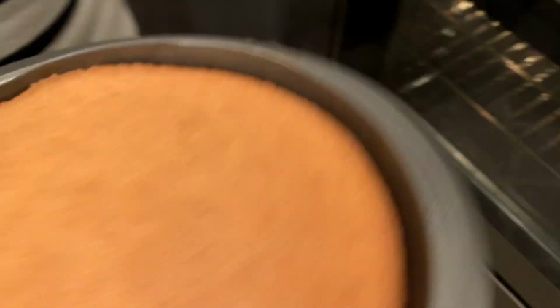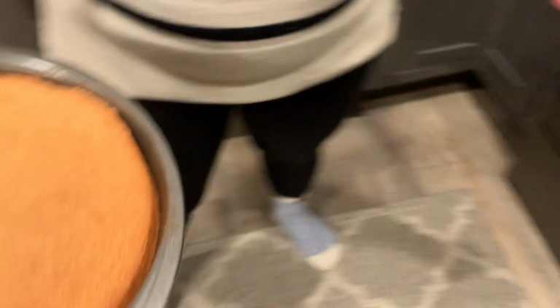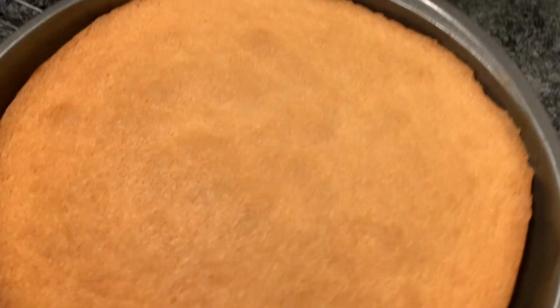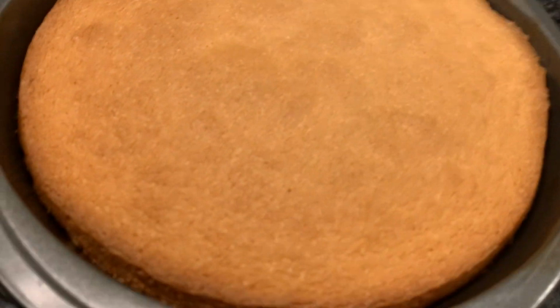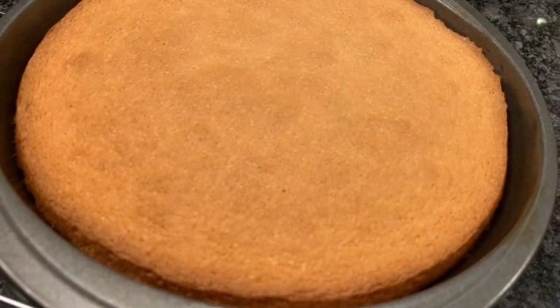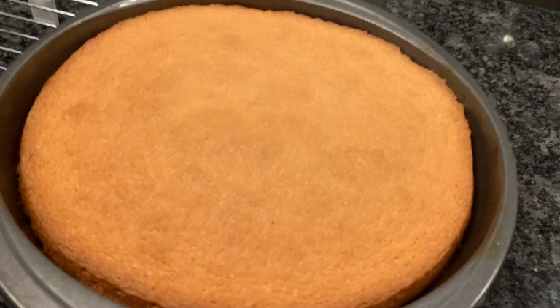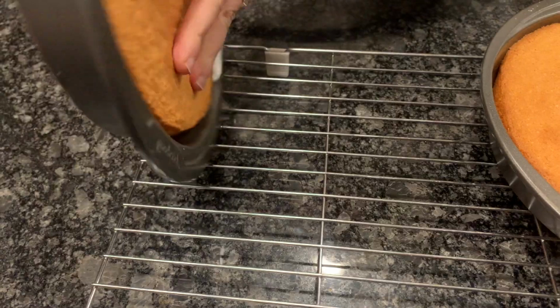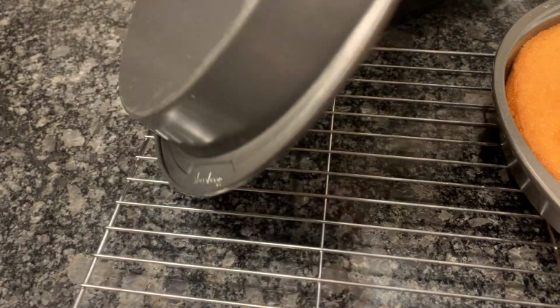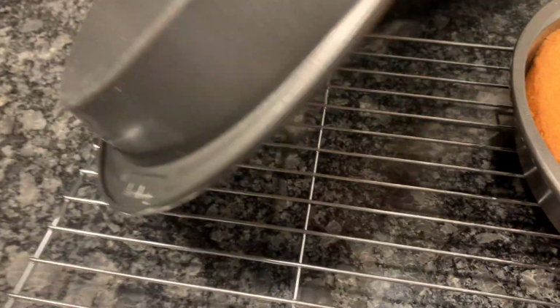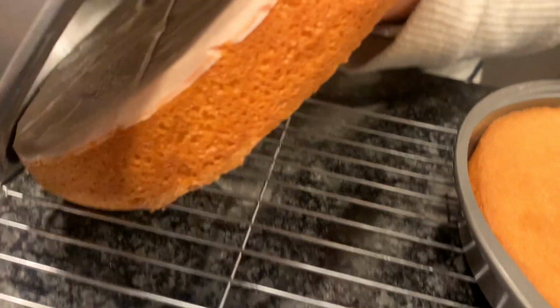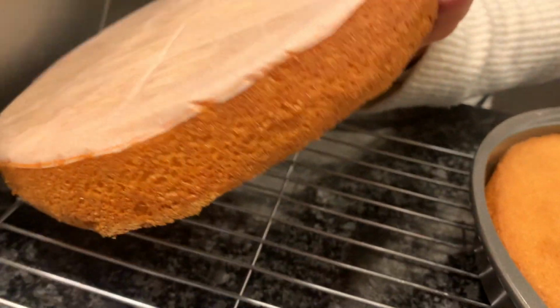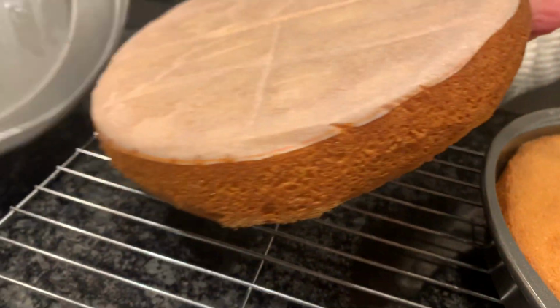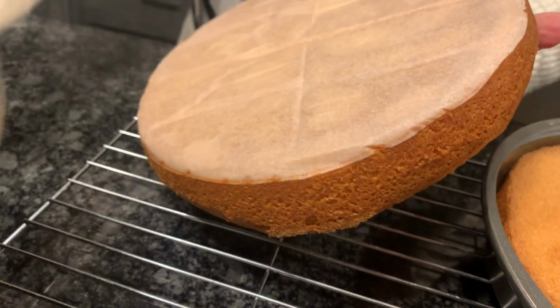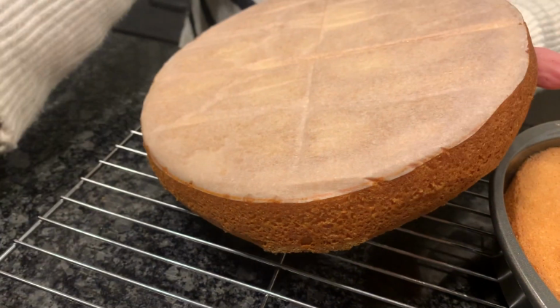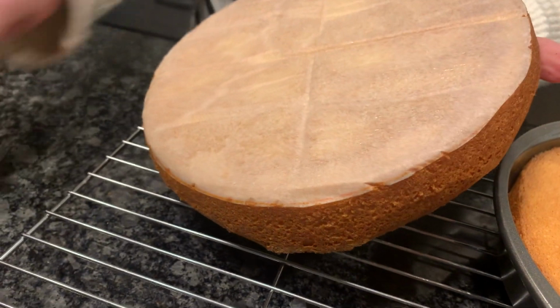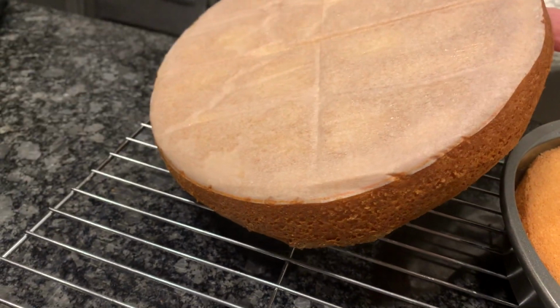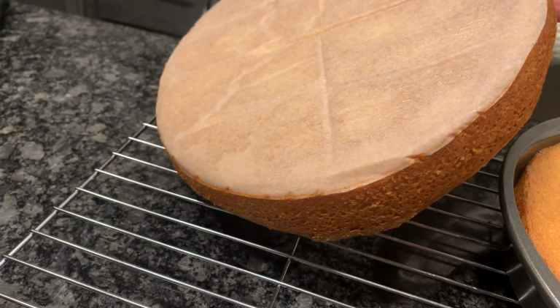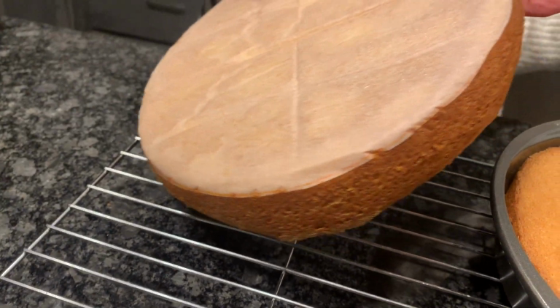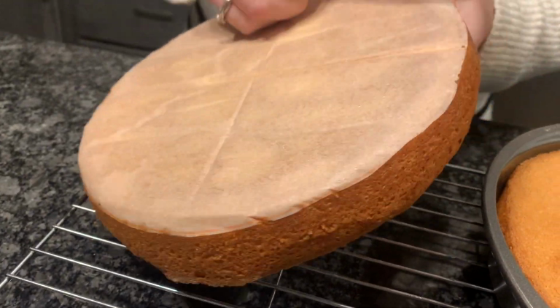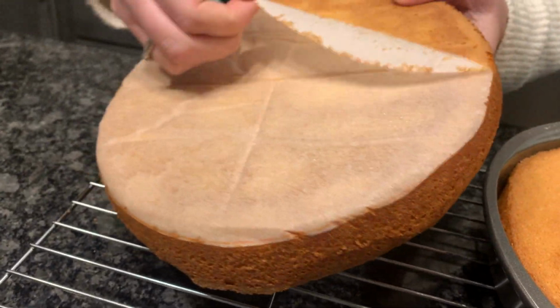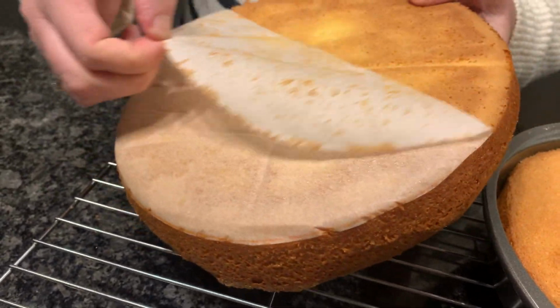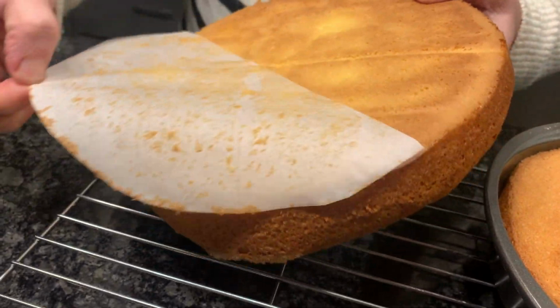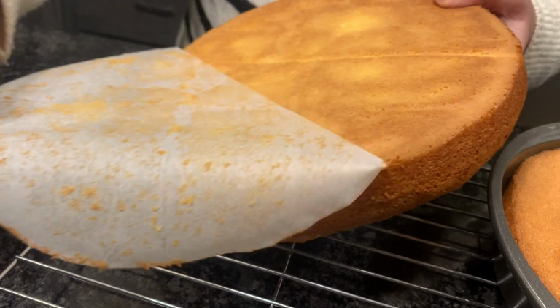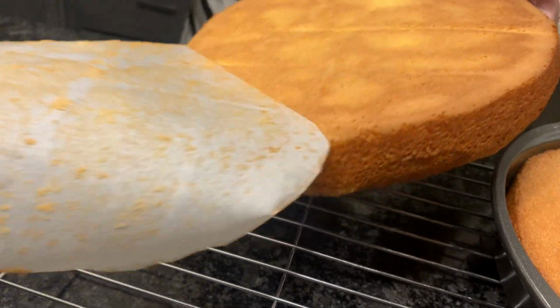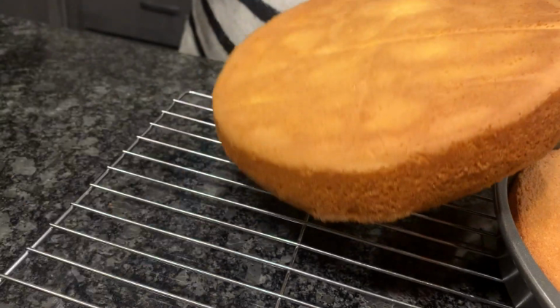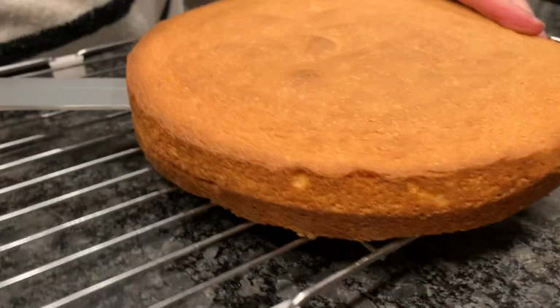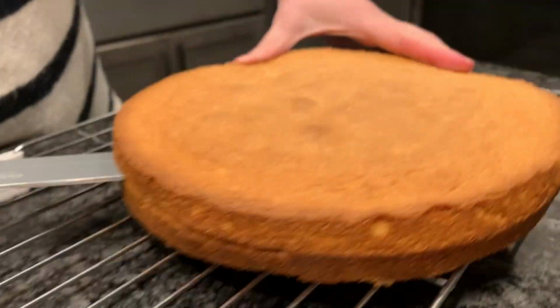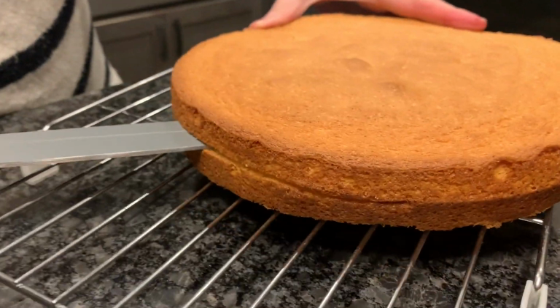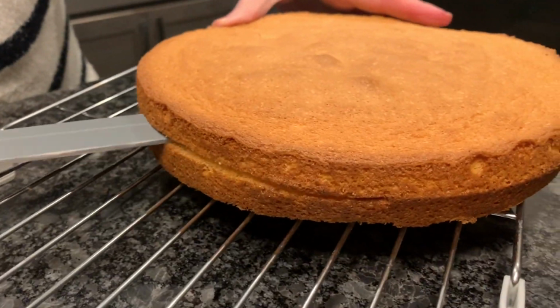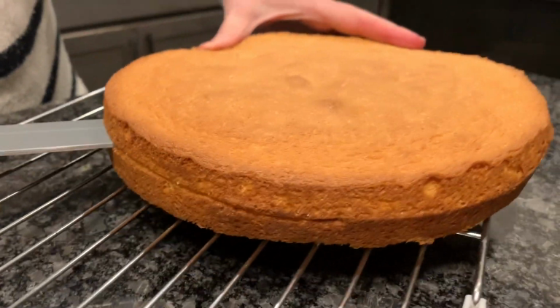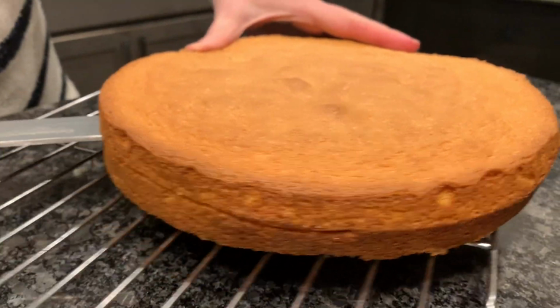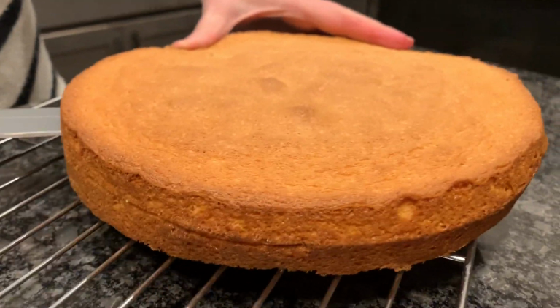It's ready! Let them cool and then you can flip them and take off the parchment paper.